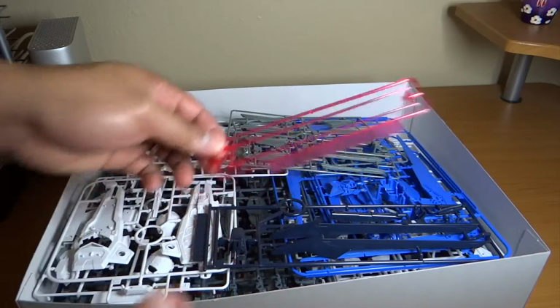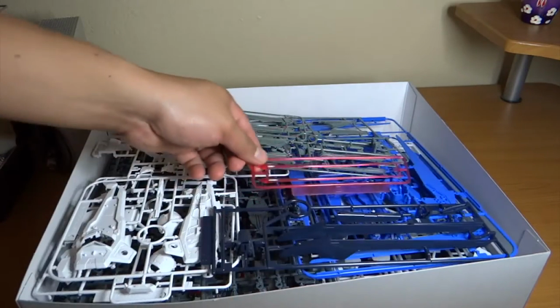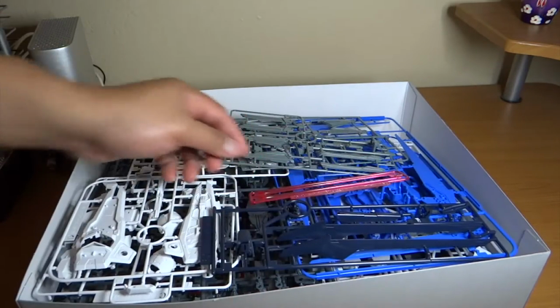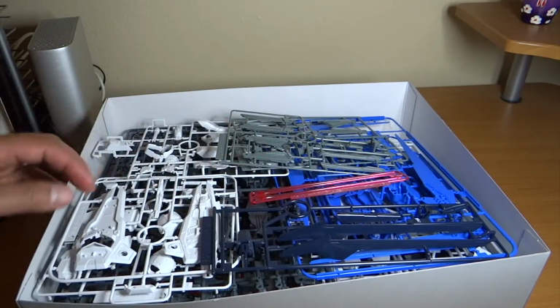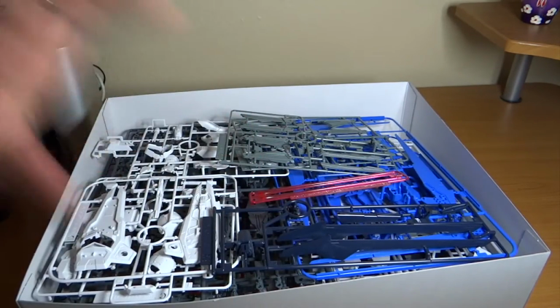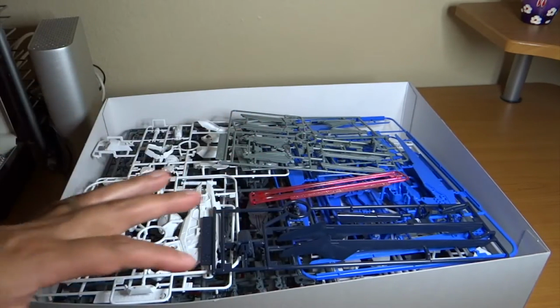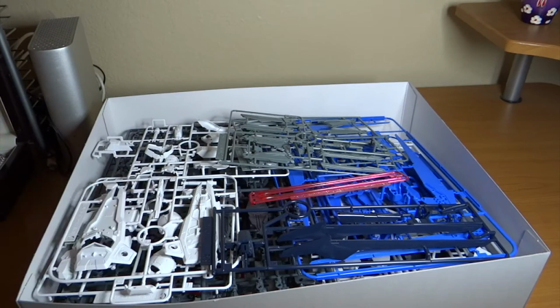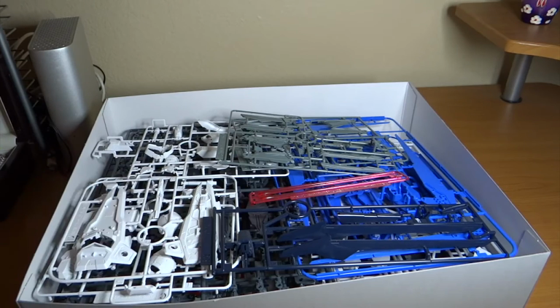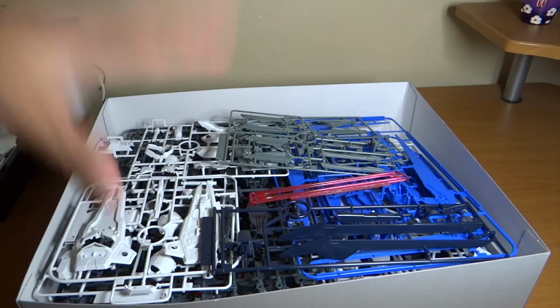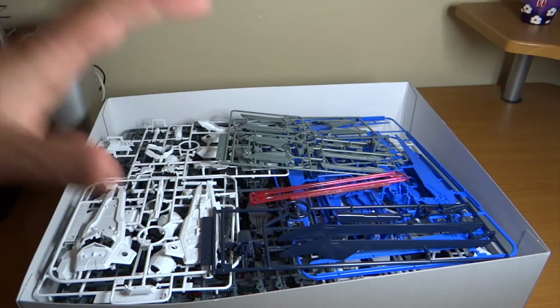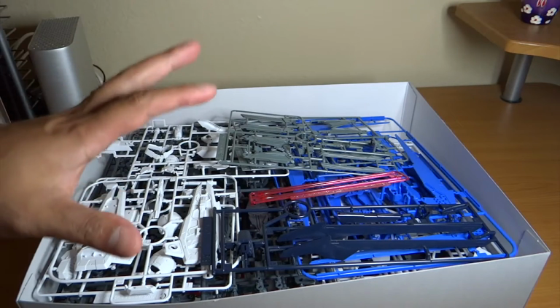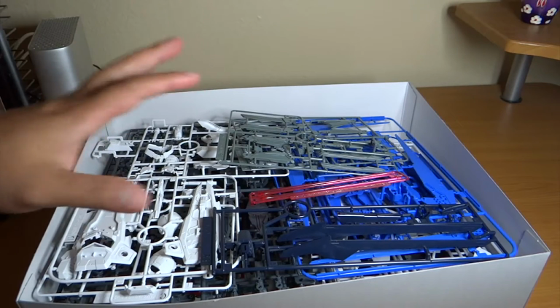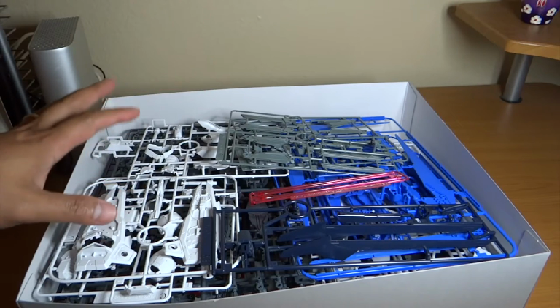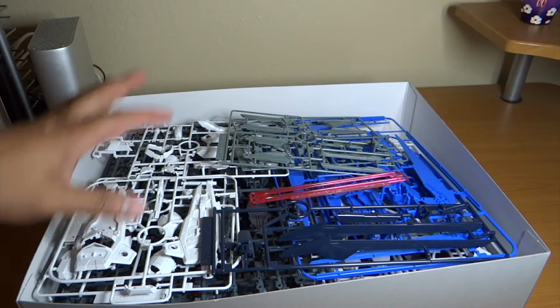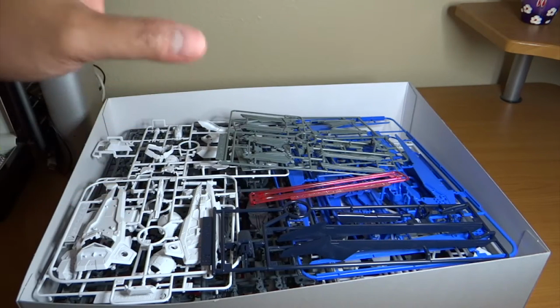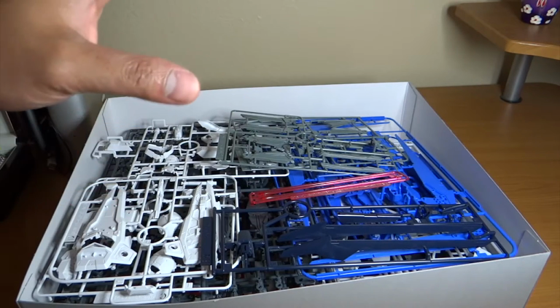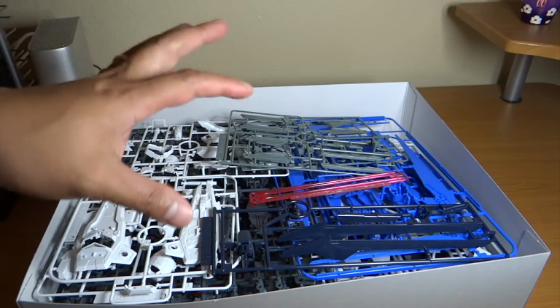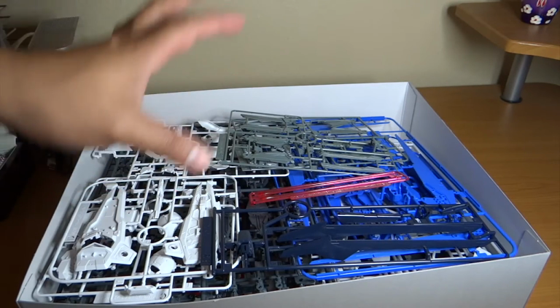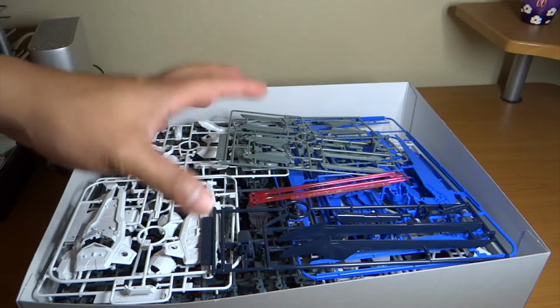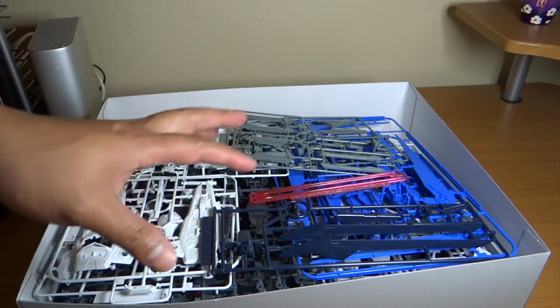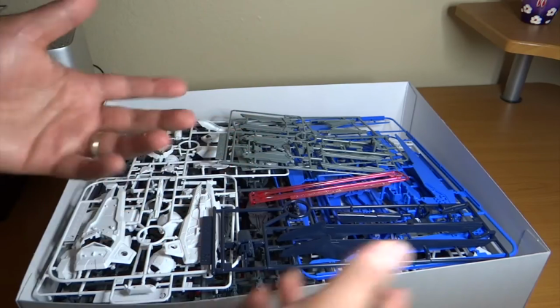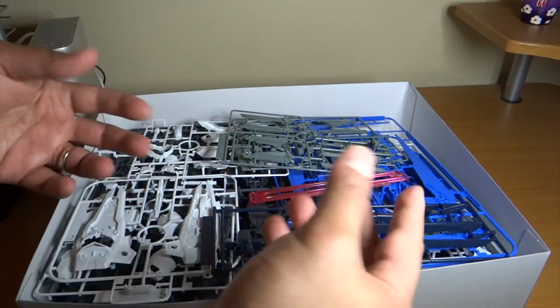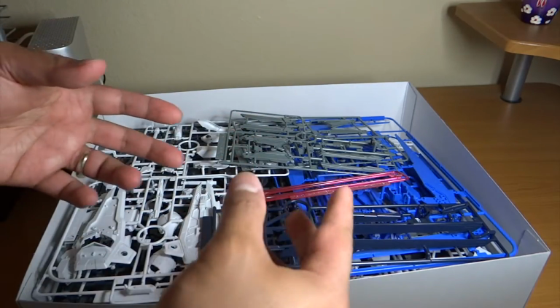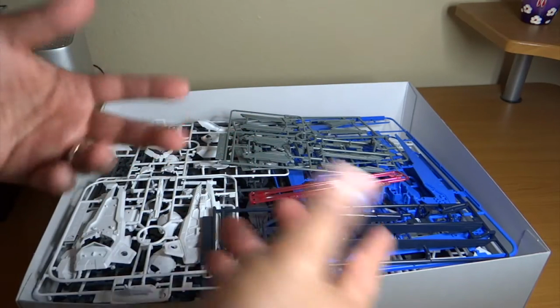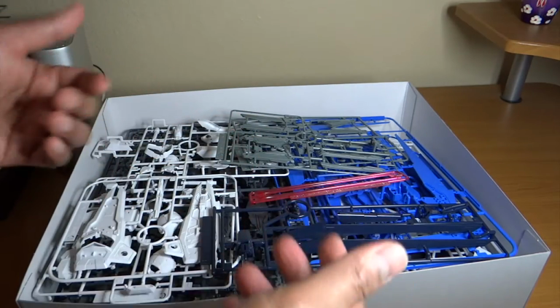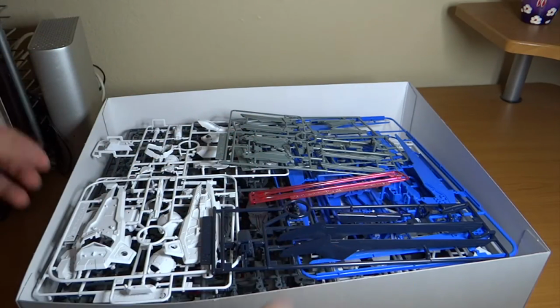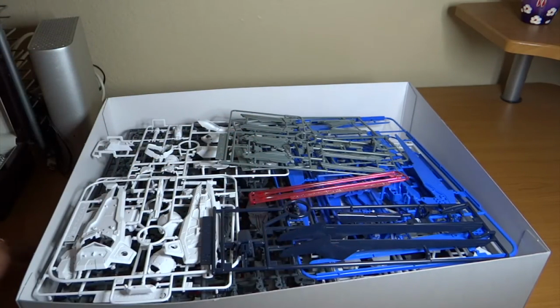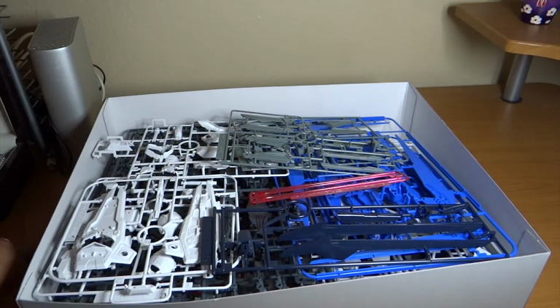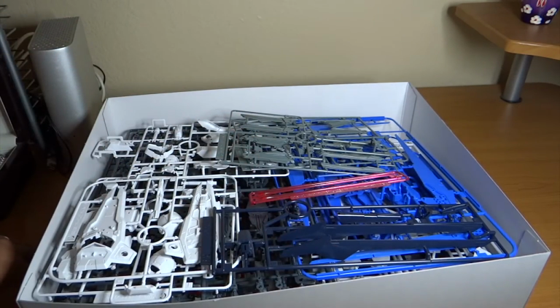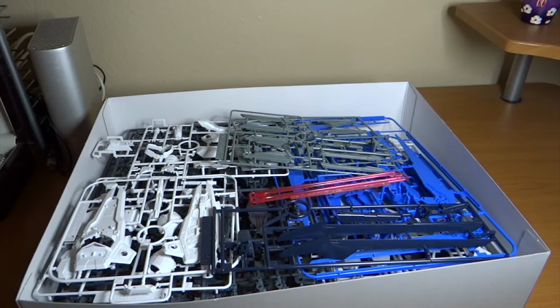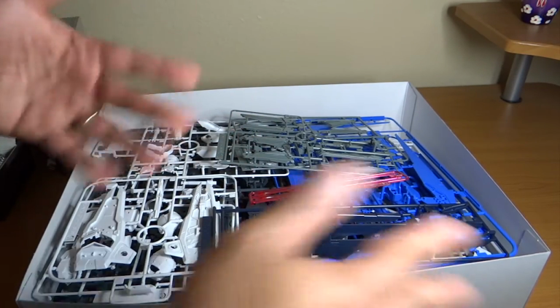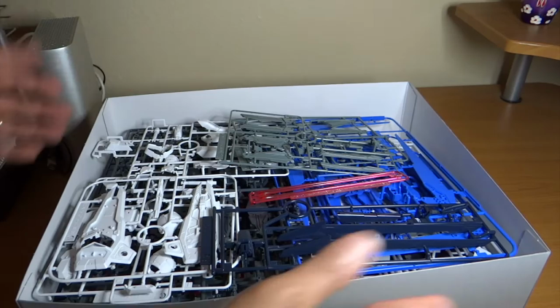That's a total of 18 runners as I've counted — correct me if I'm wrong. It seems like most are identical paired runners, one for each side, likely for the left and right symmetrical parts of the kit.